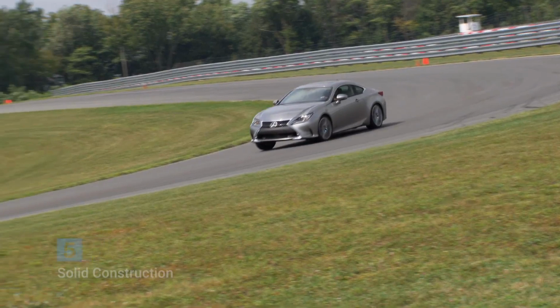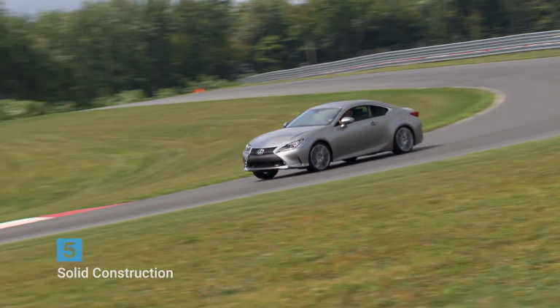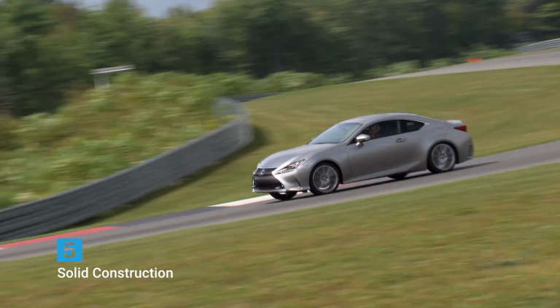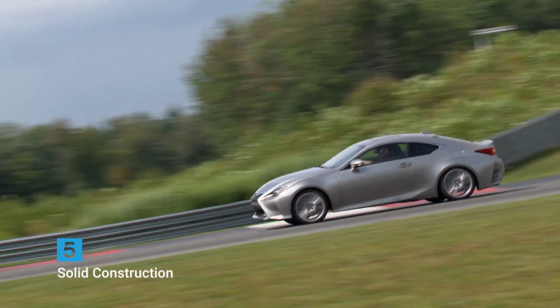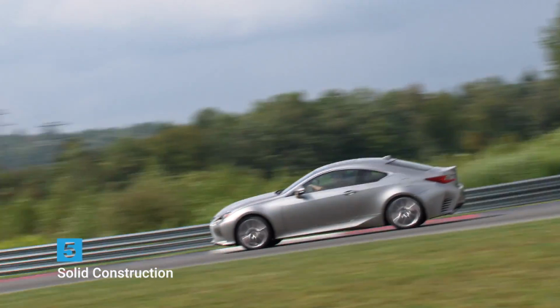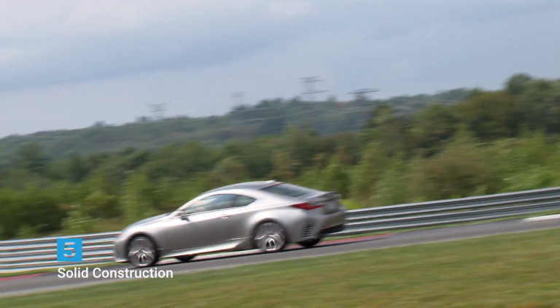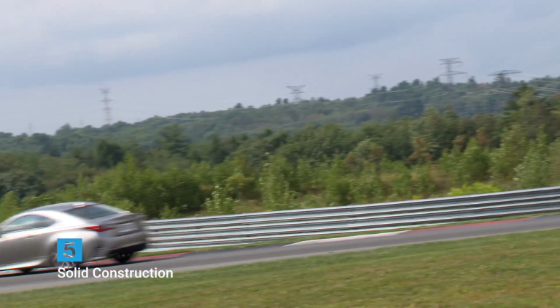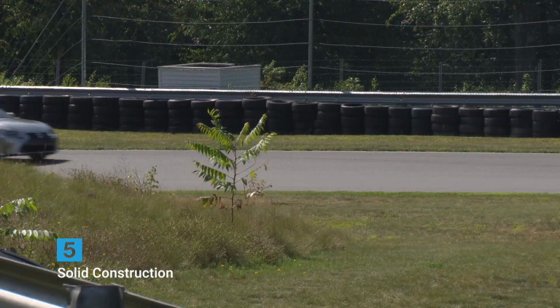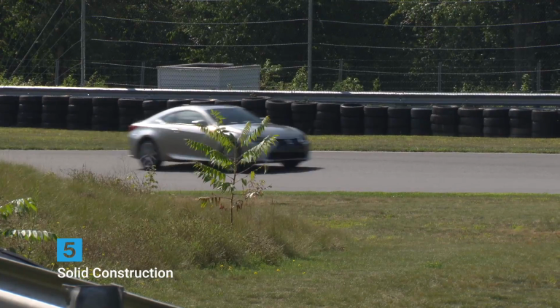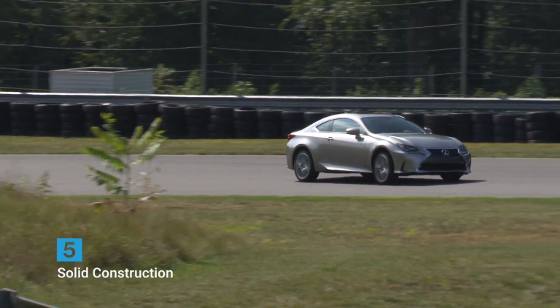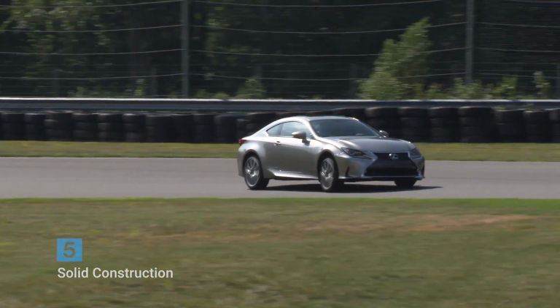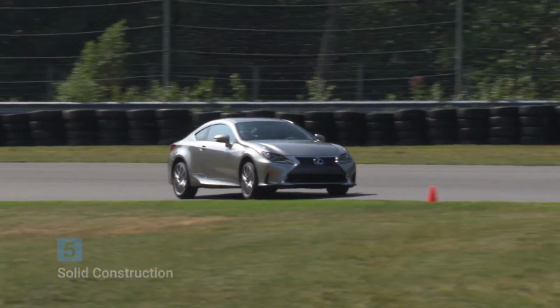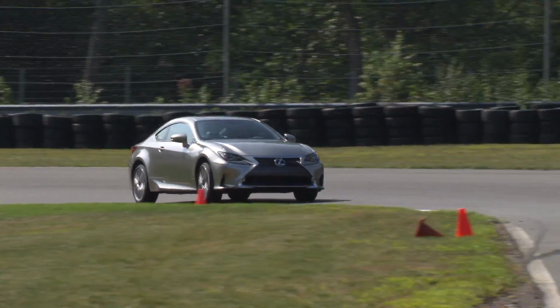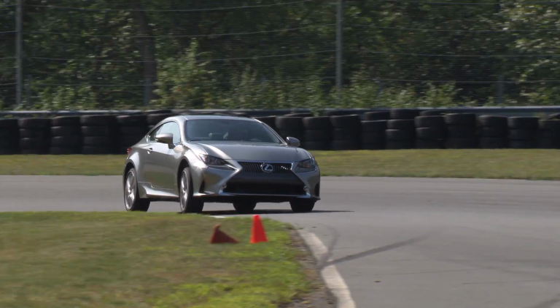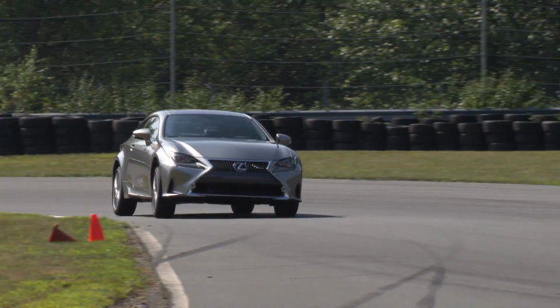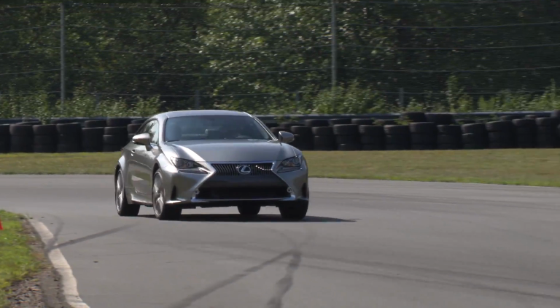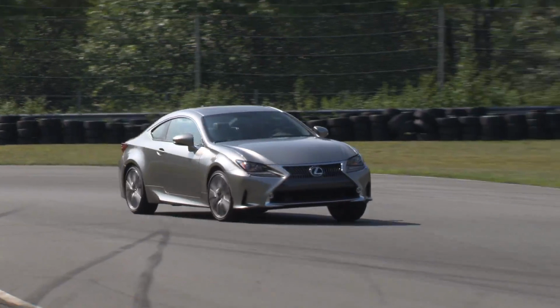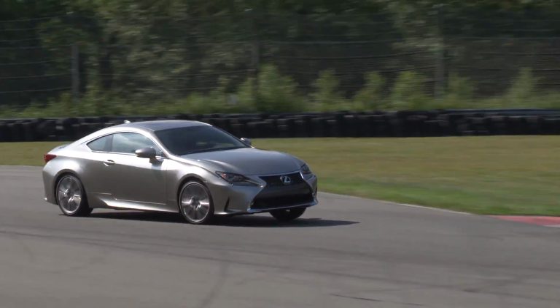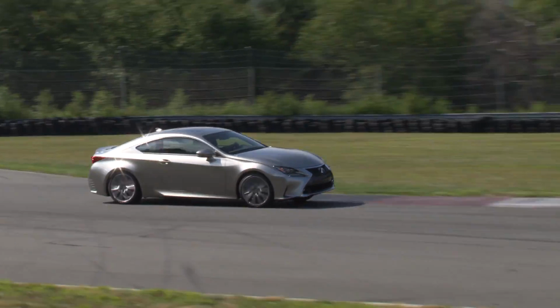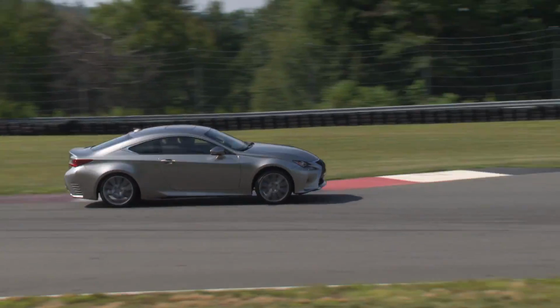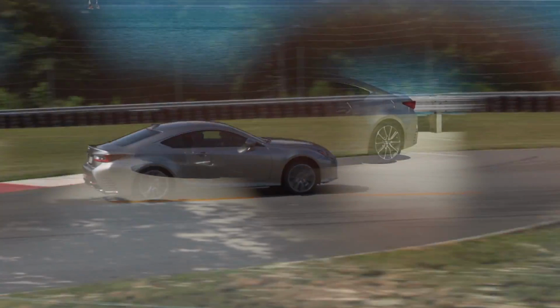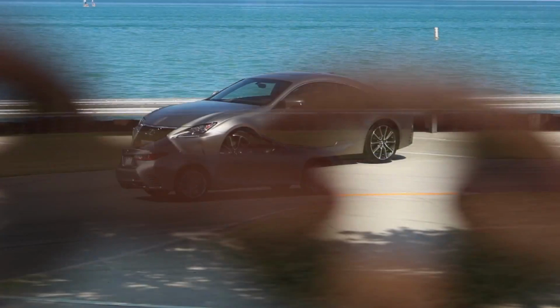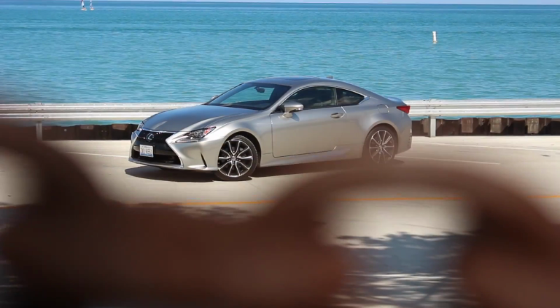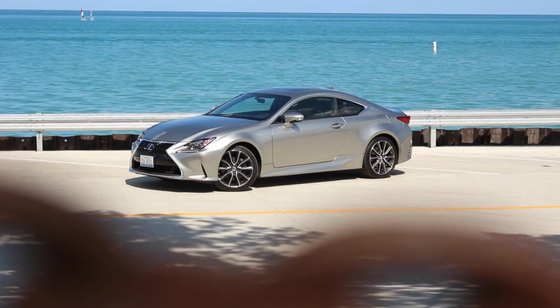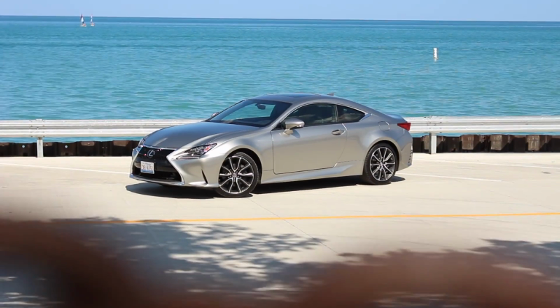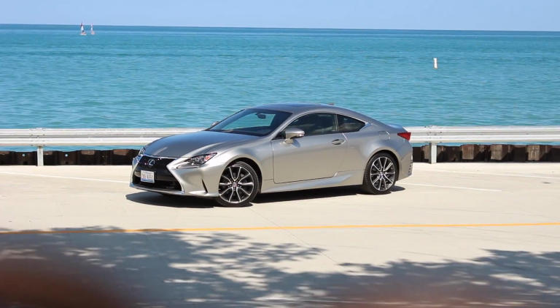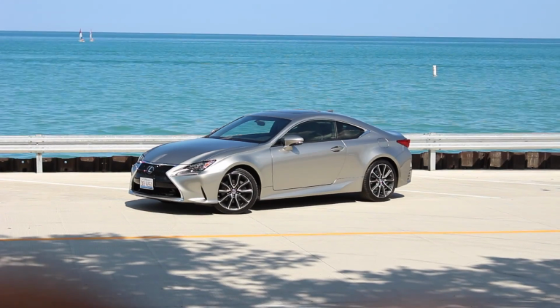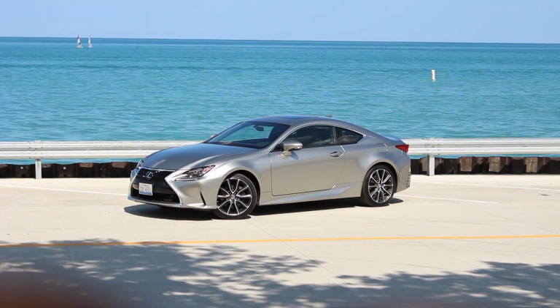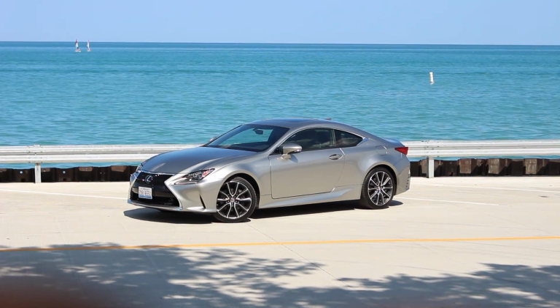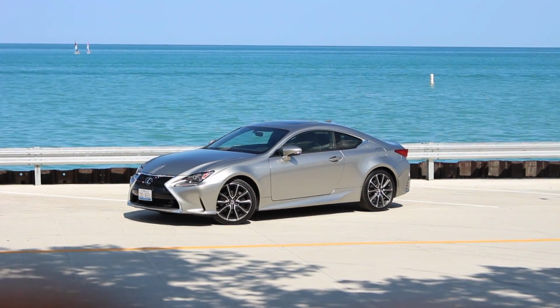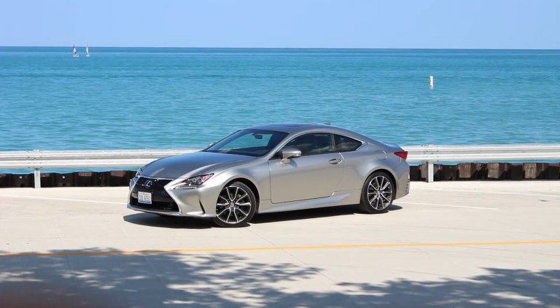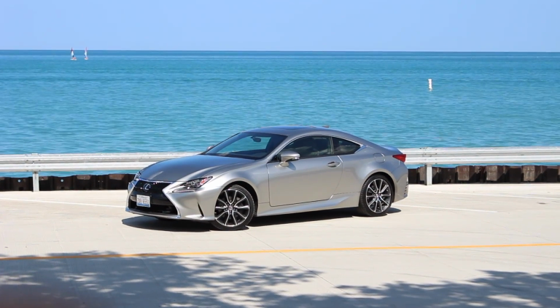Number five: solid construction. The quality of the RC can be felt in the solidity with which it's built. This is a sporty coupe that's going to last a long time, even after its styling is all outdated.